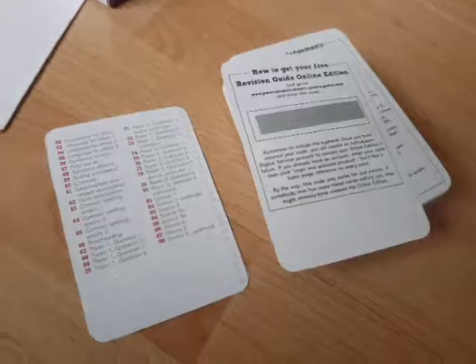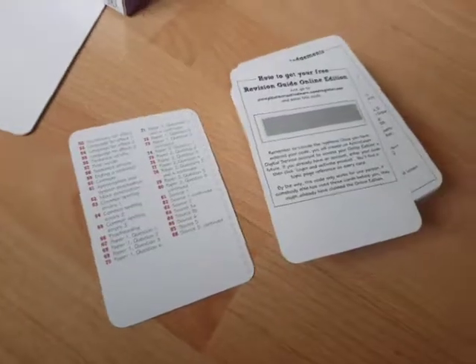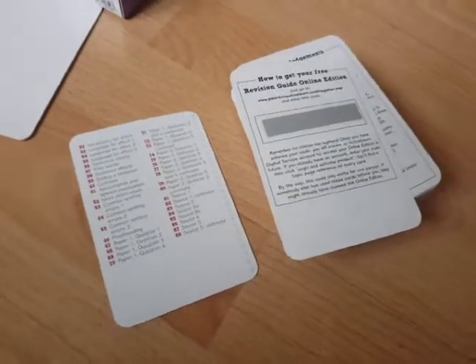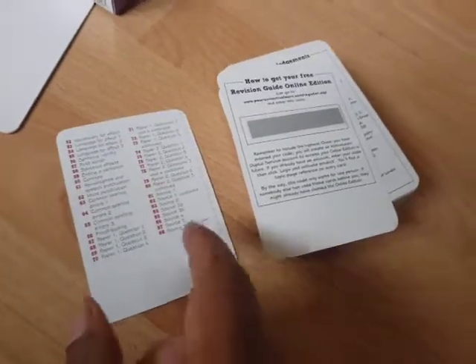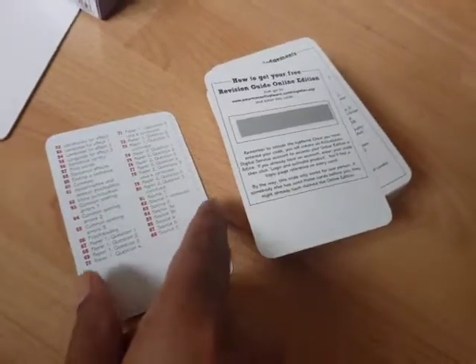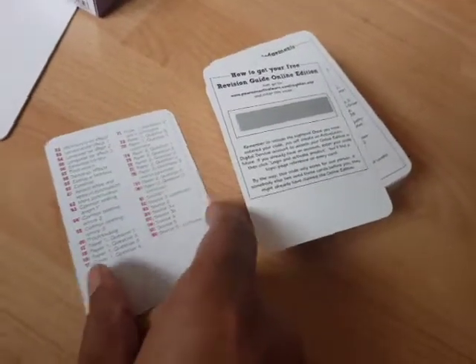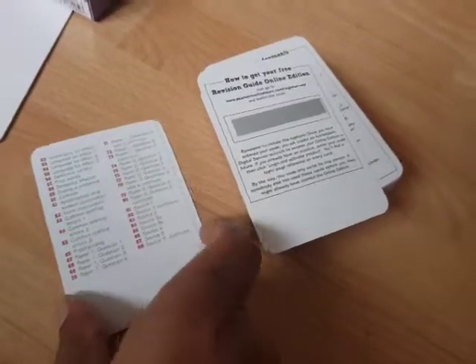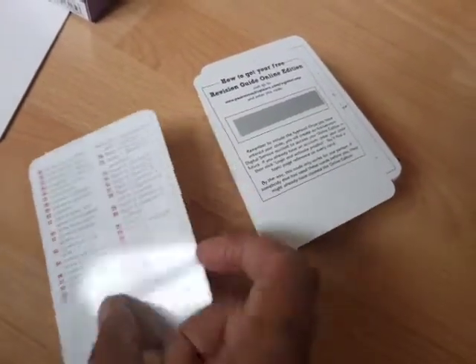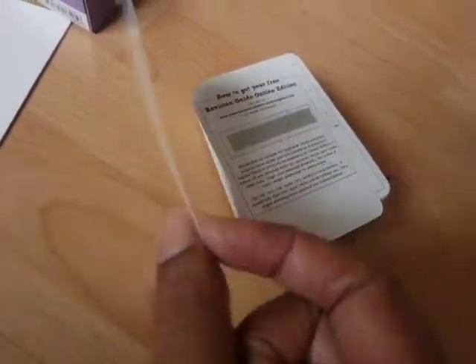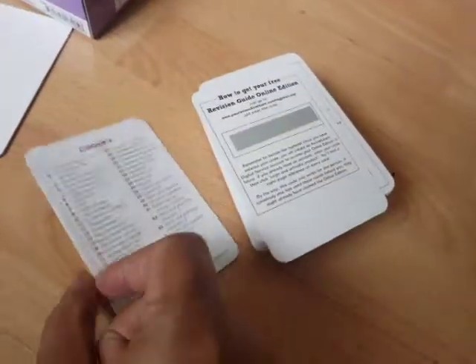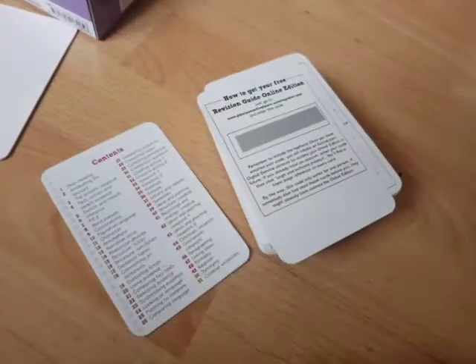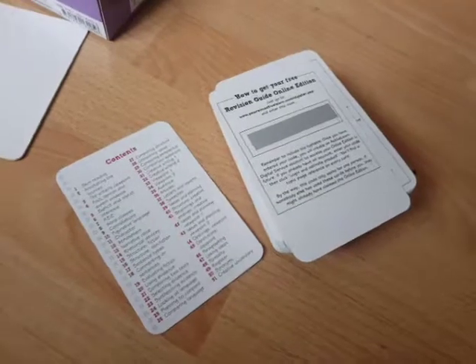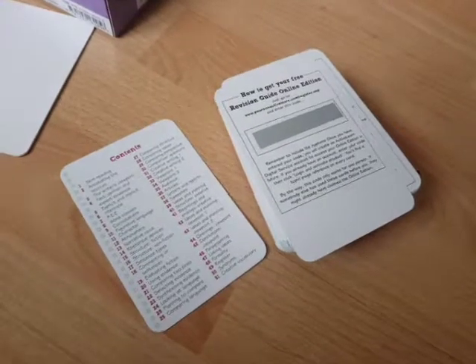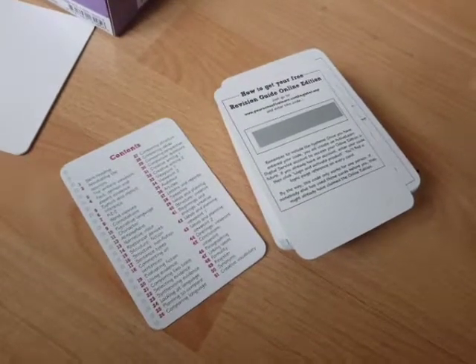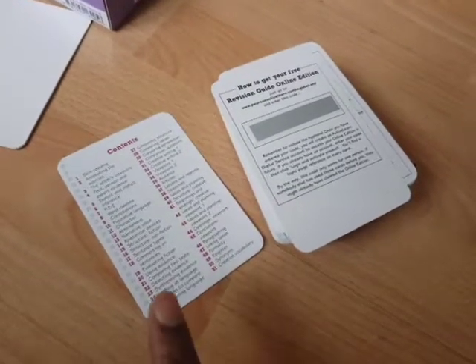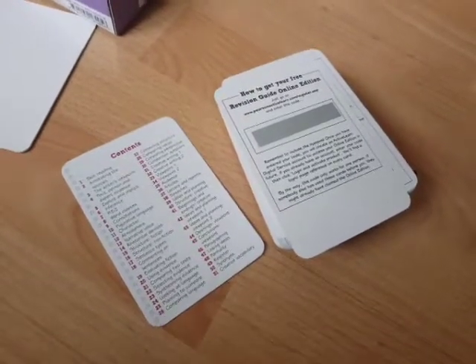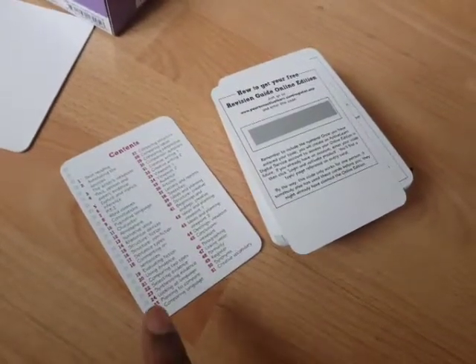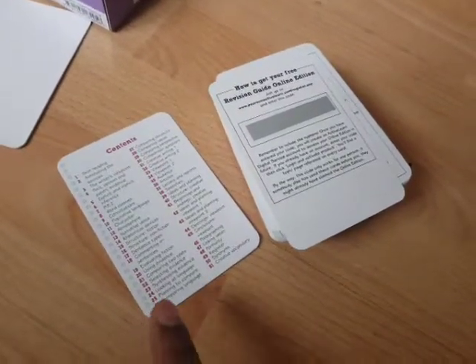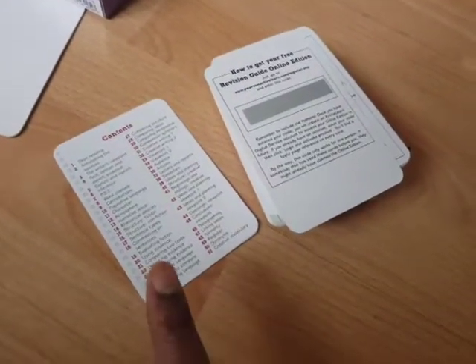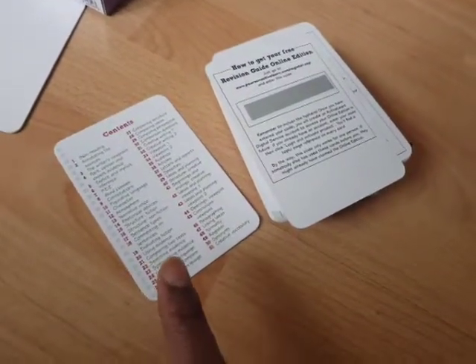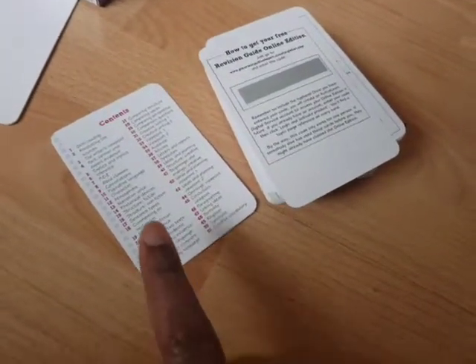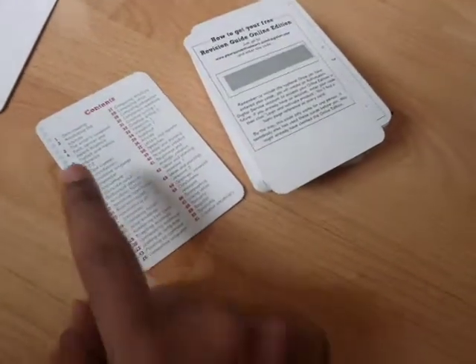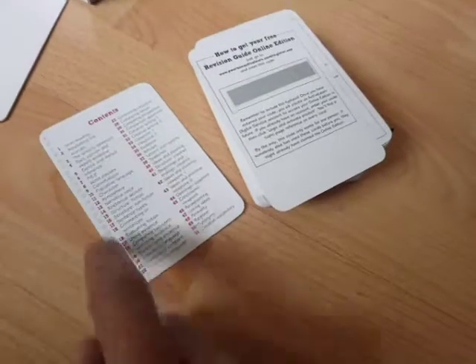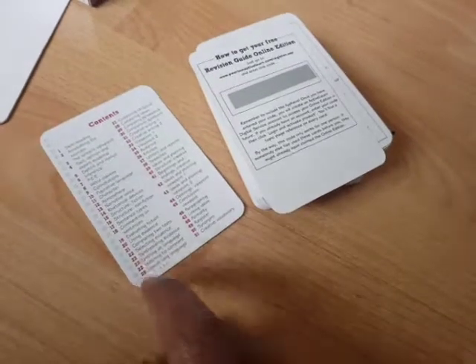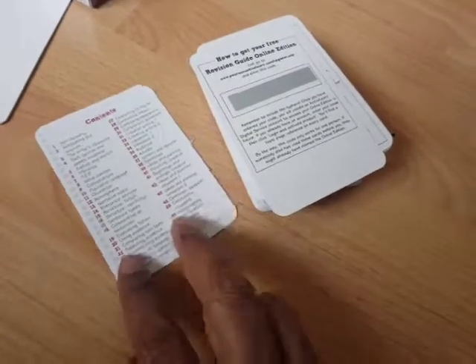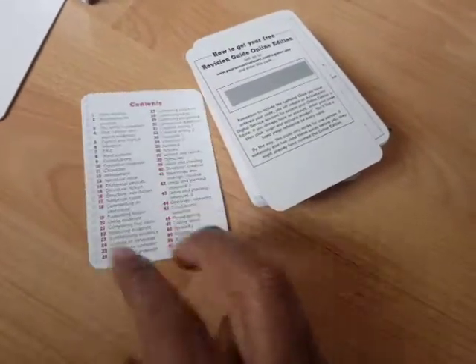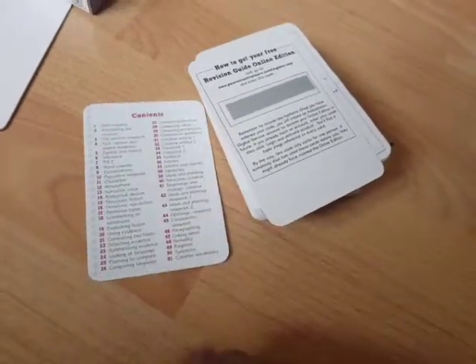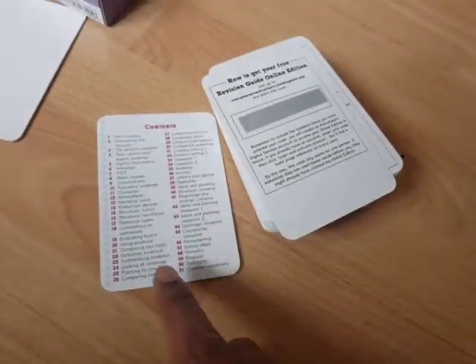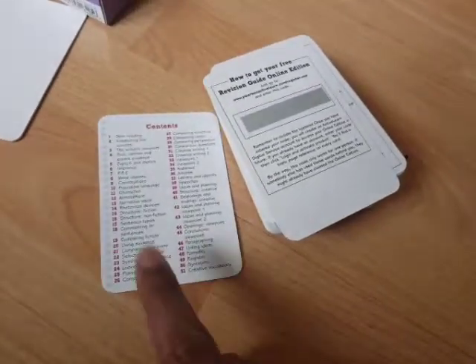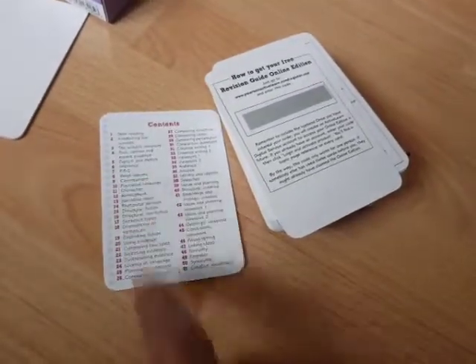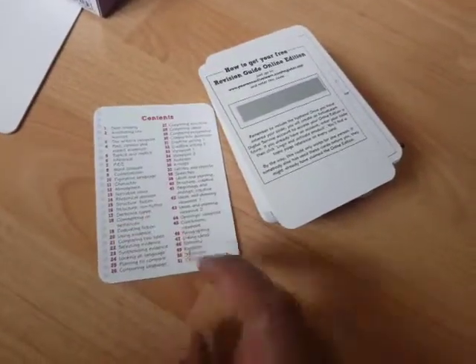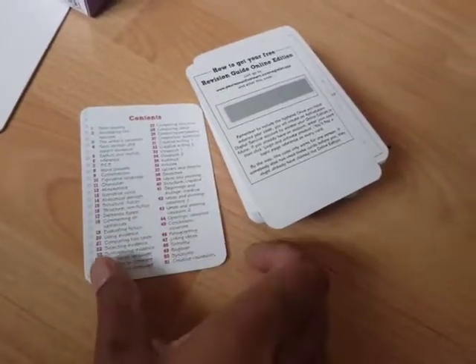As you can see here, there's the contents of the box of cards opened — the revision cards for English, AQA GCSE revision cards. There's the contents; you can scan through that yourself.